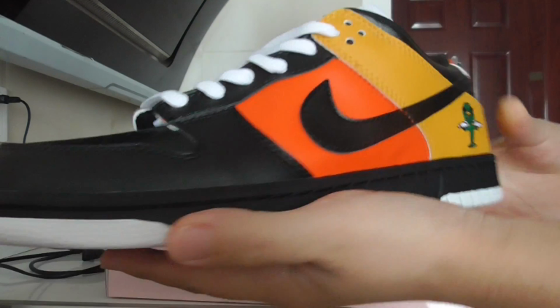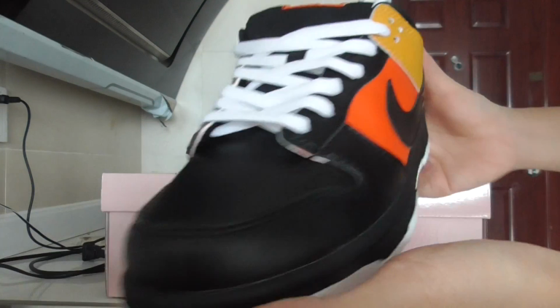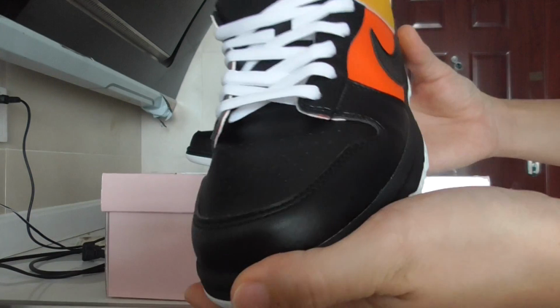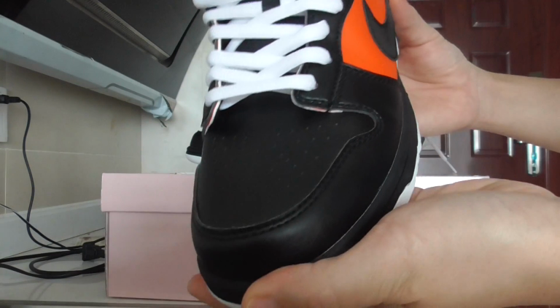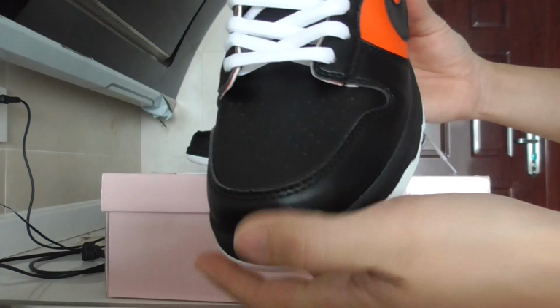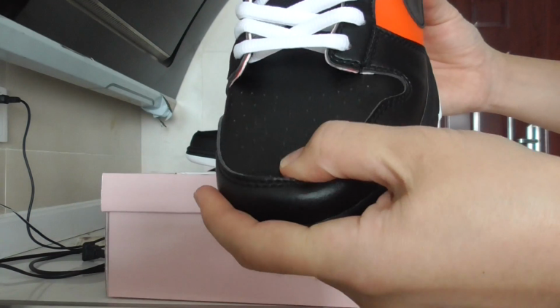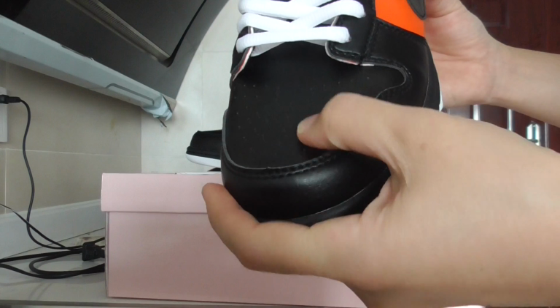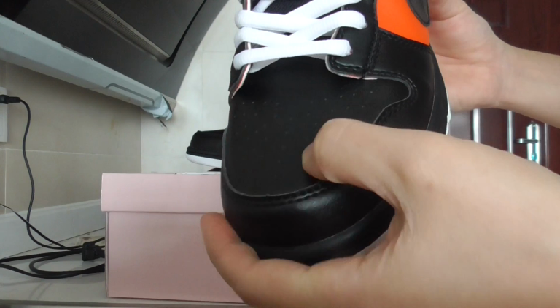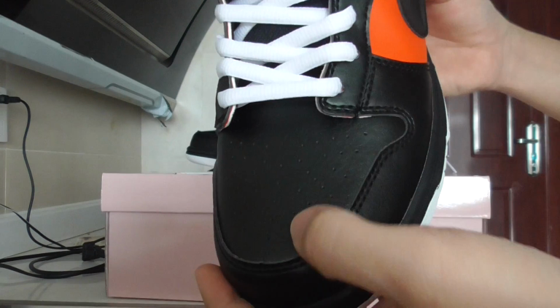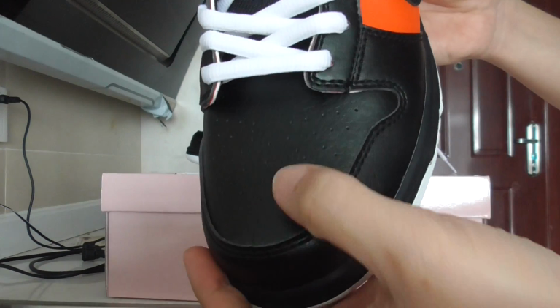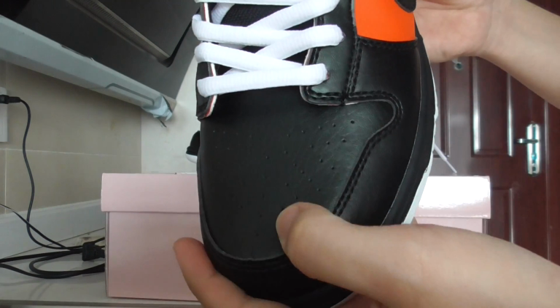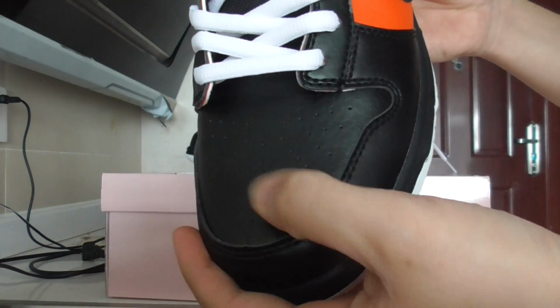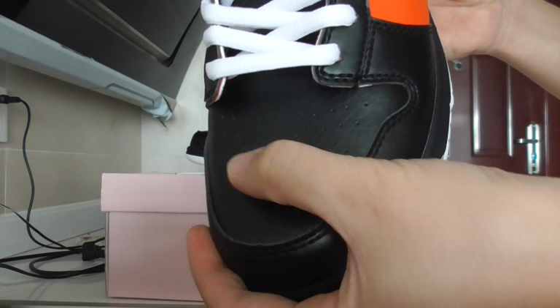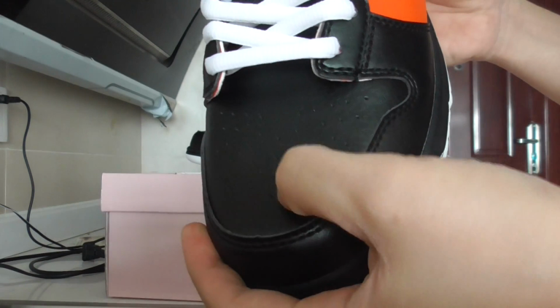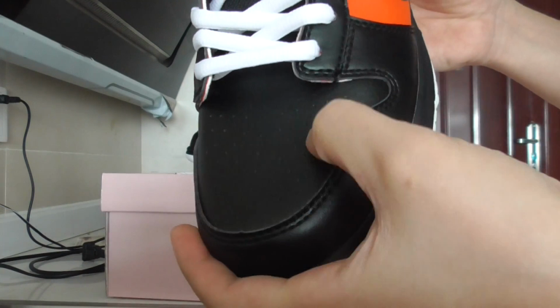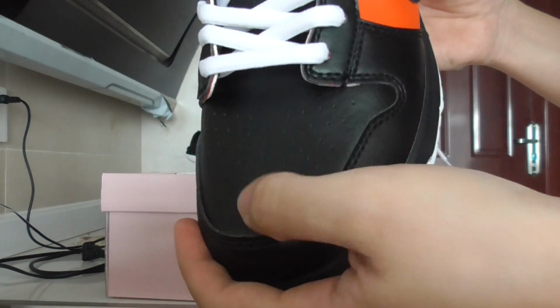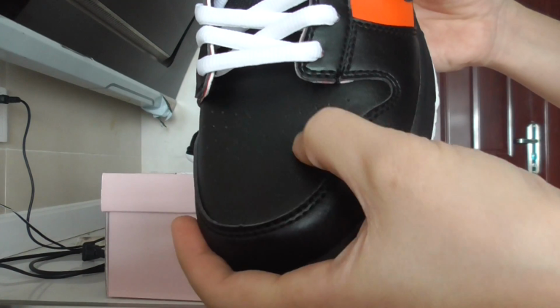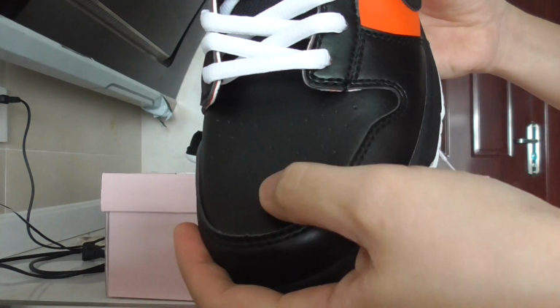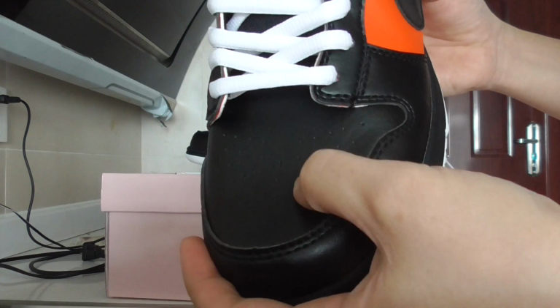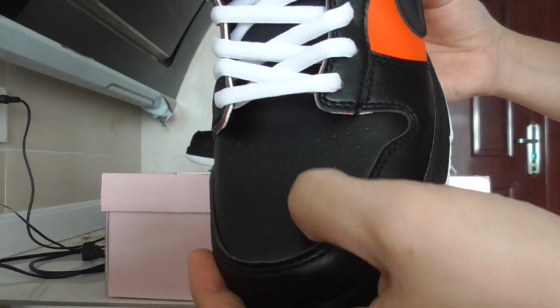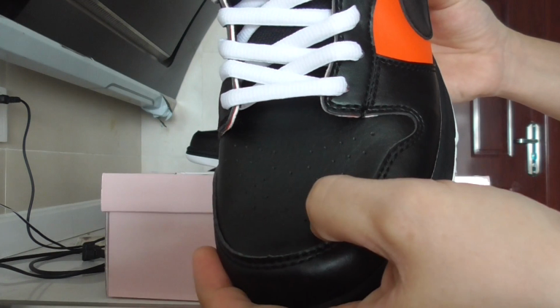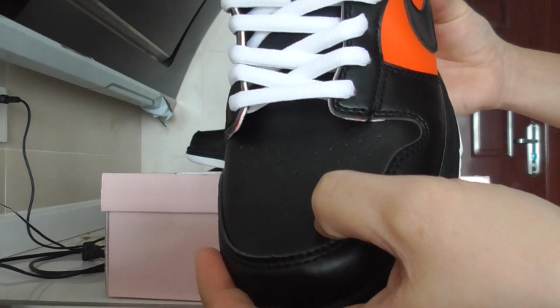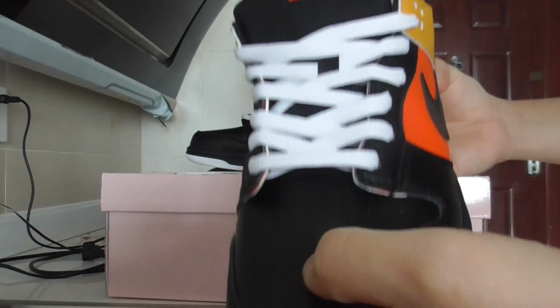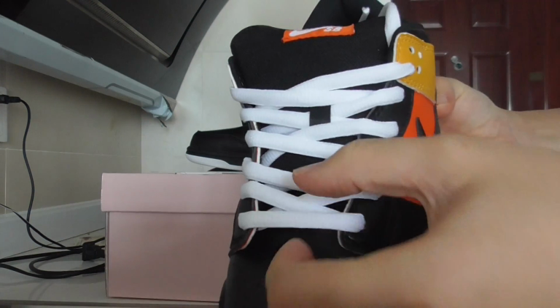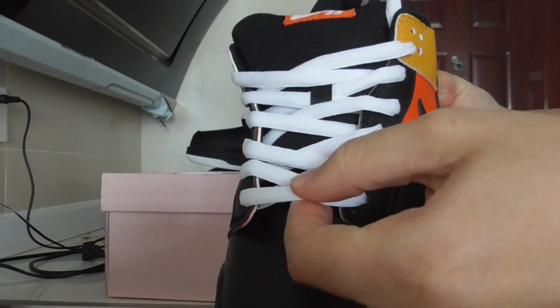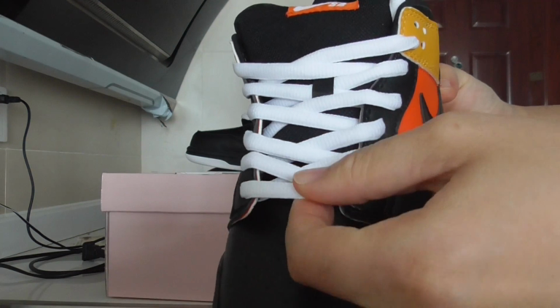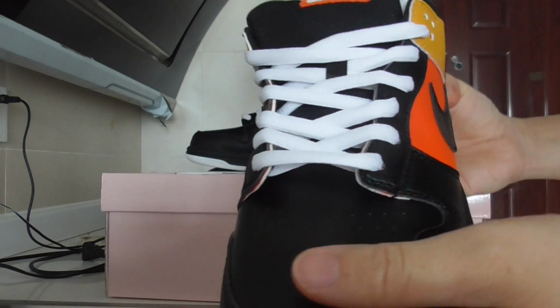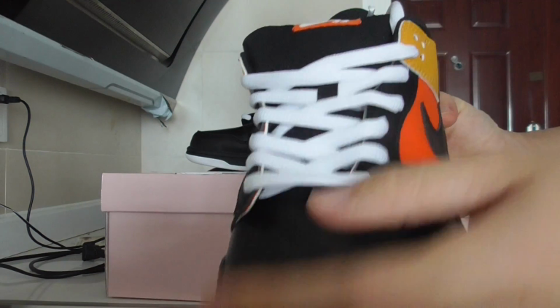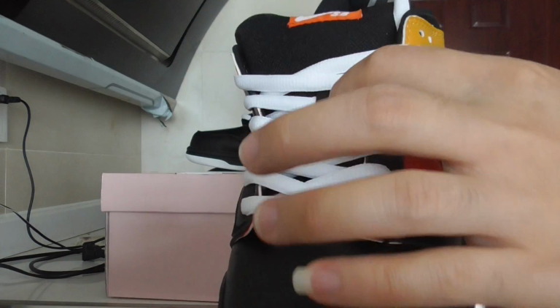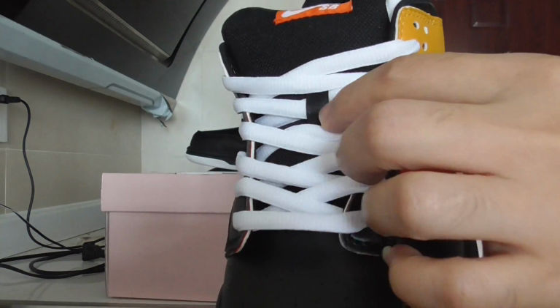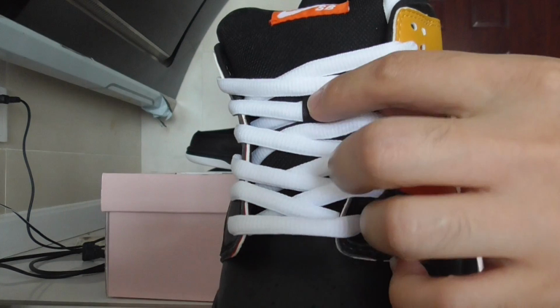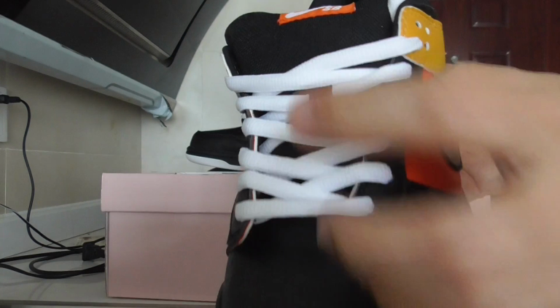Turning to the front, you can check out the perforations and the tumbled leather — very soft. About the shoelace, it is pure white, and in the middle there's a red lock.